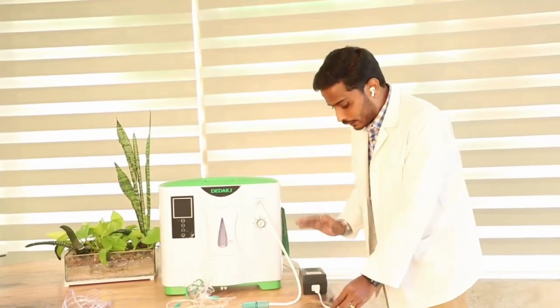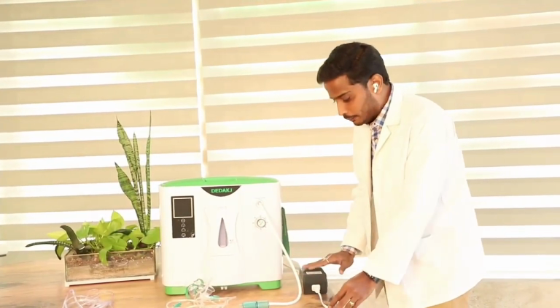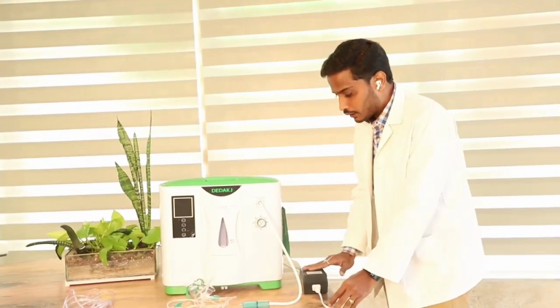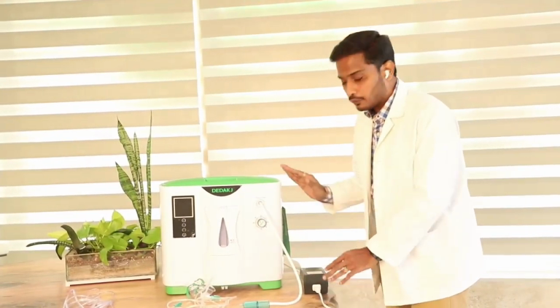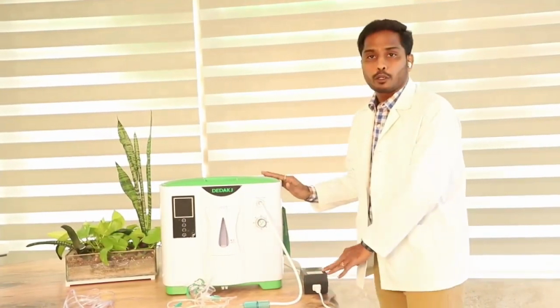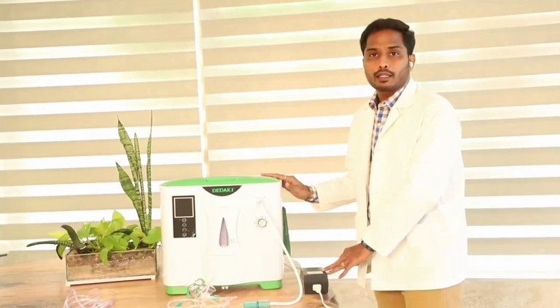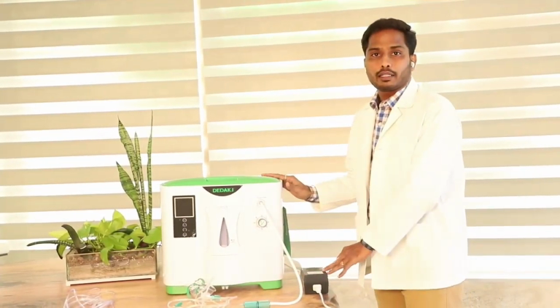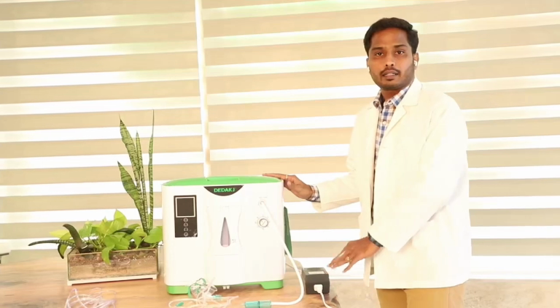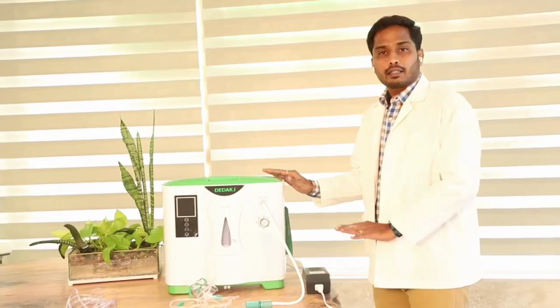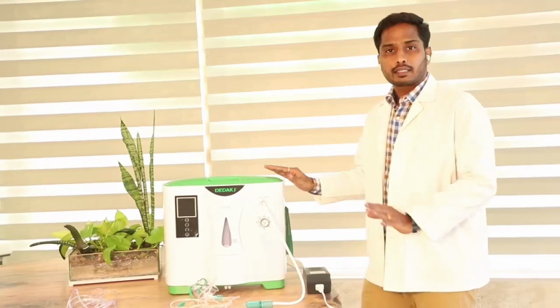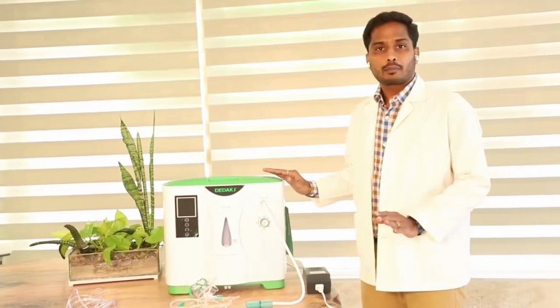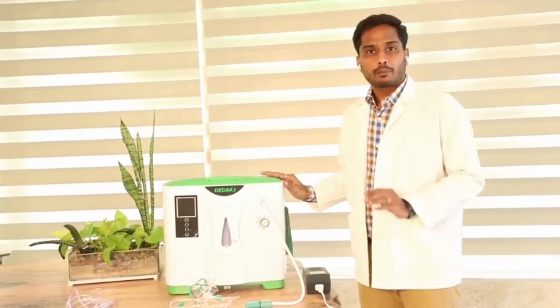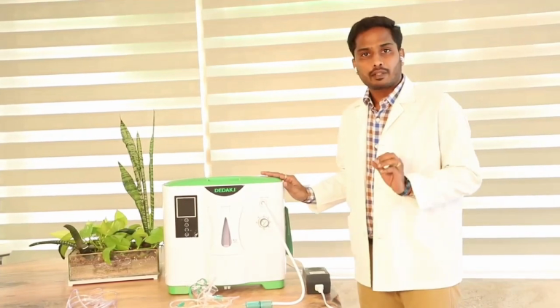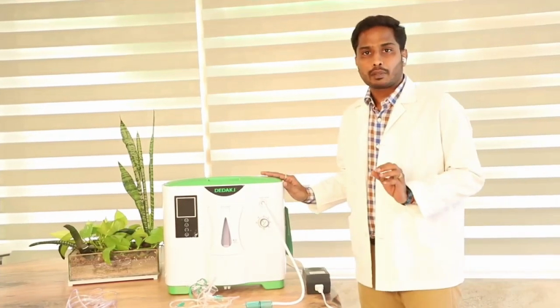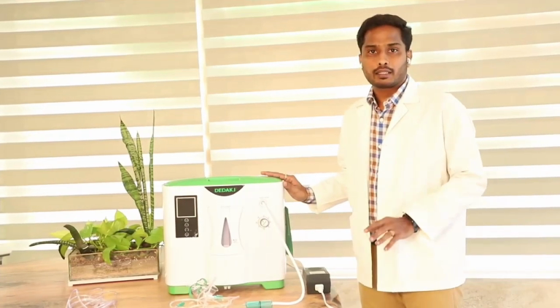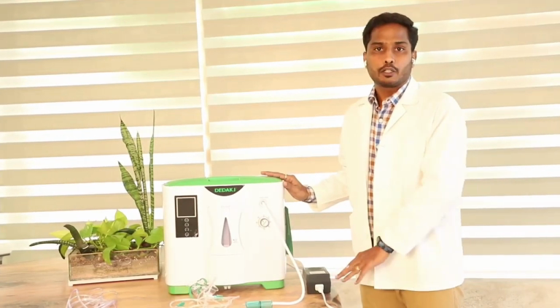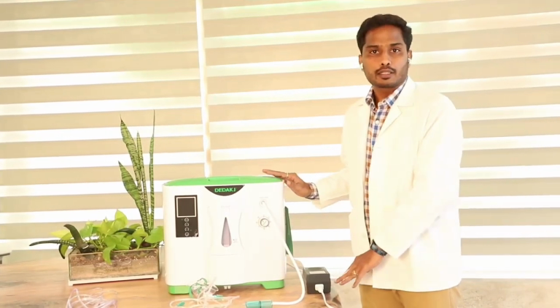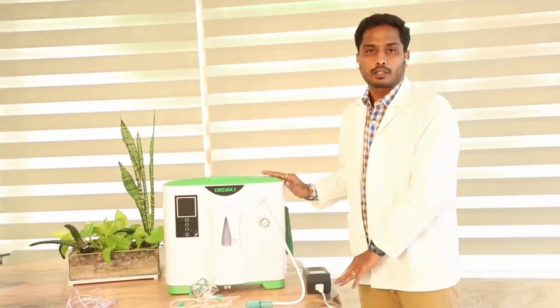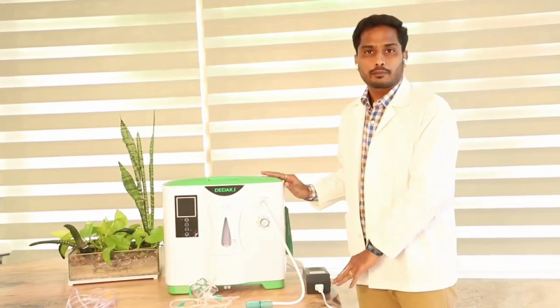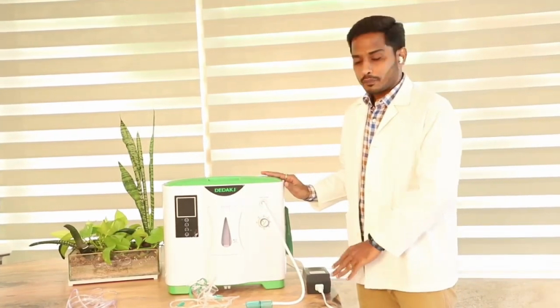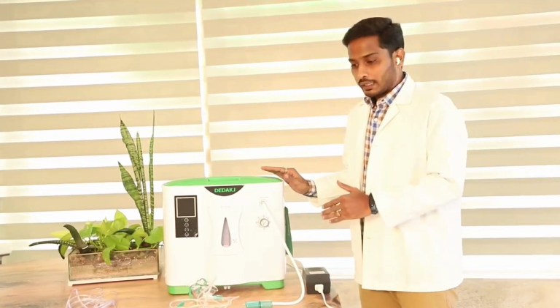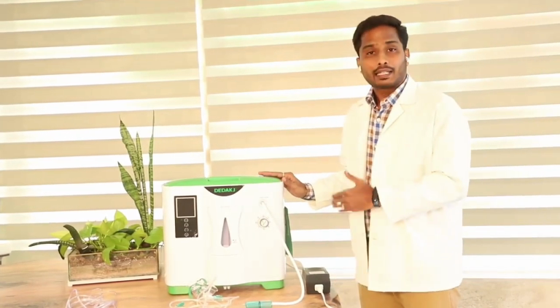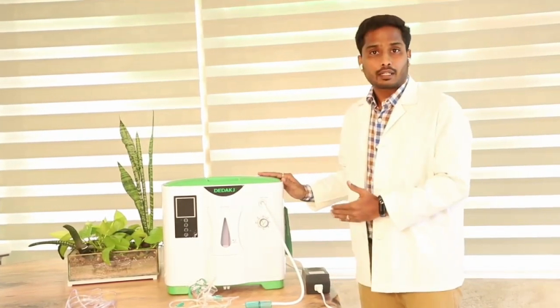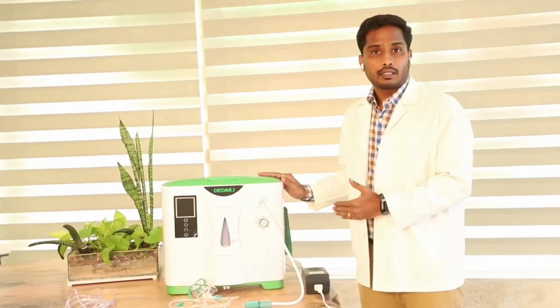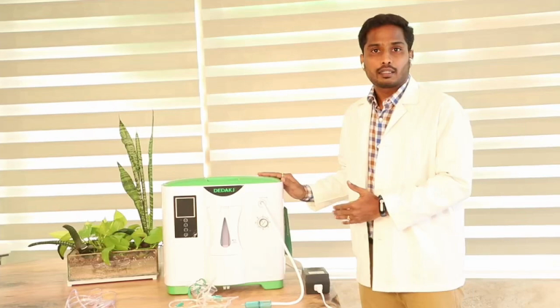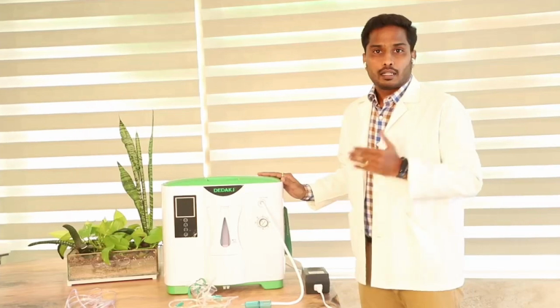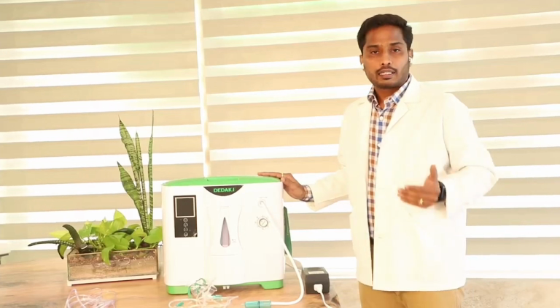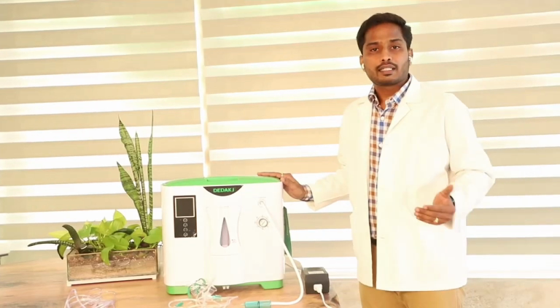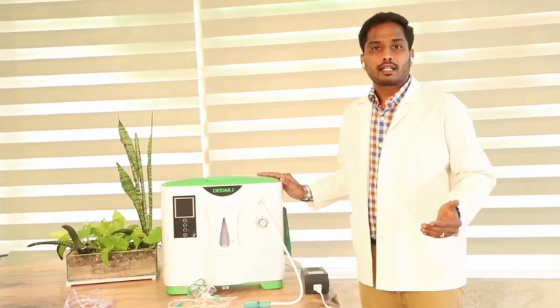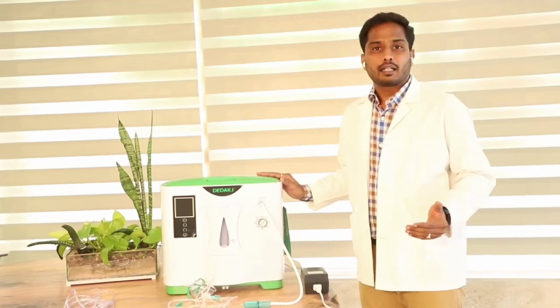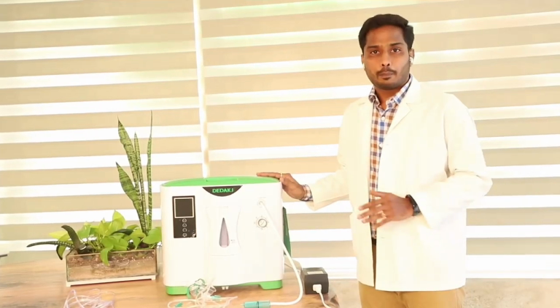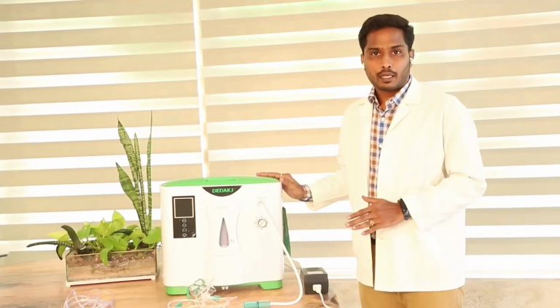This machine requires a power supply — either an inverter, a generator, or a backup power source.